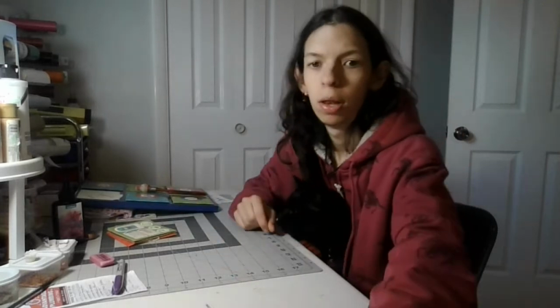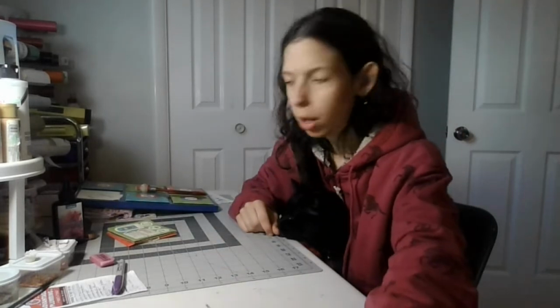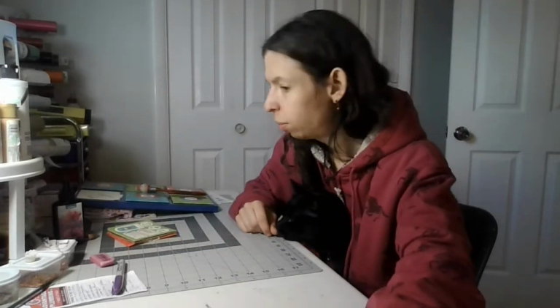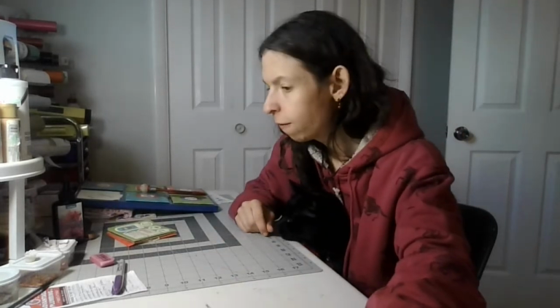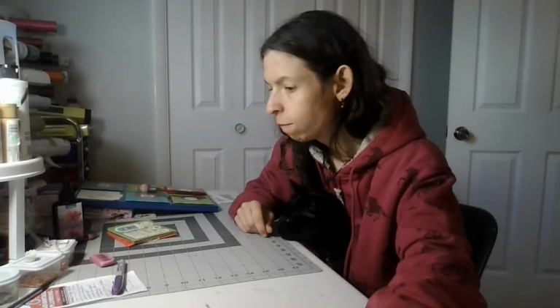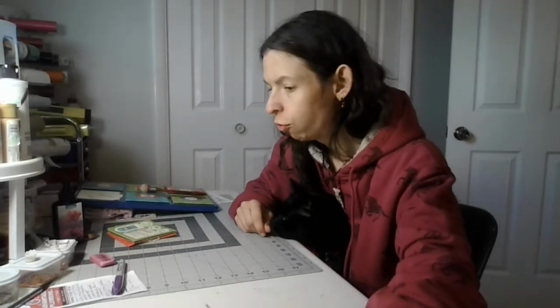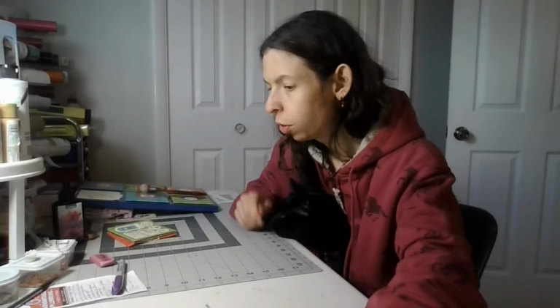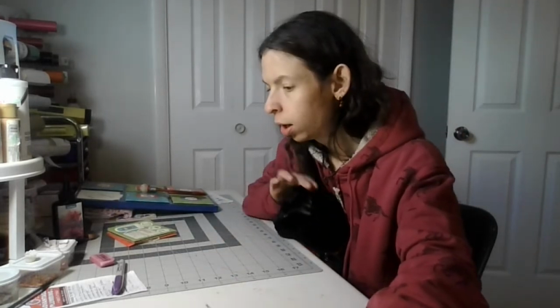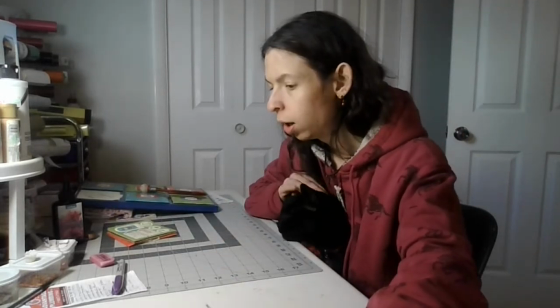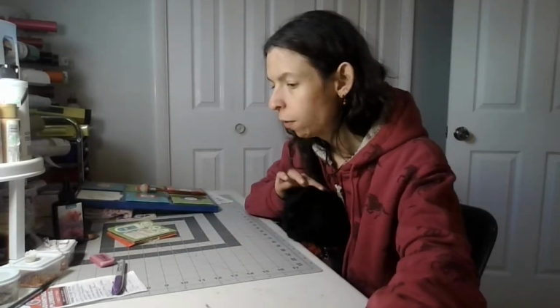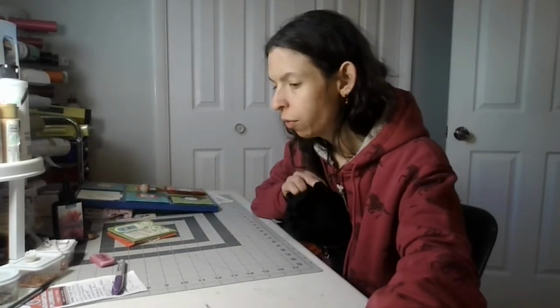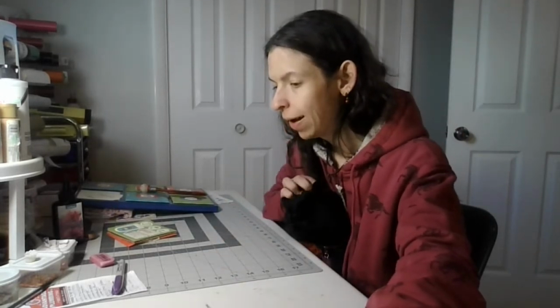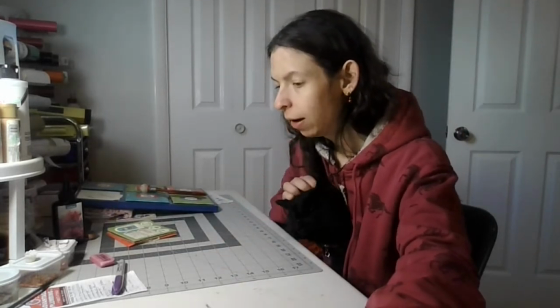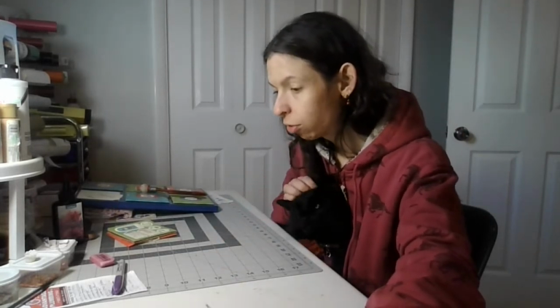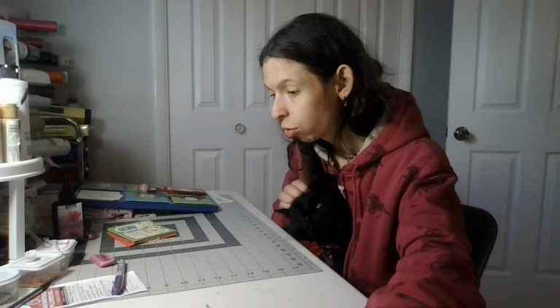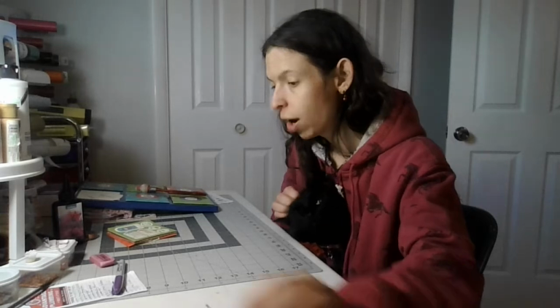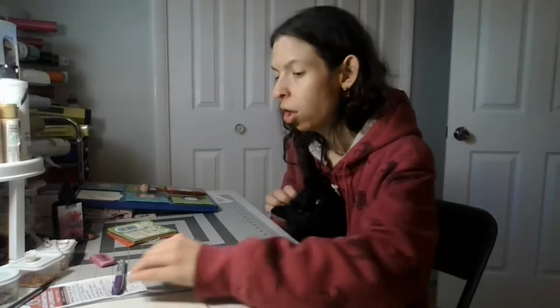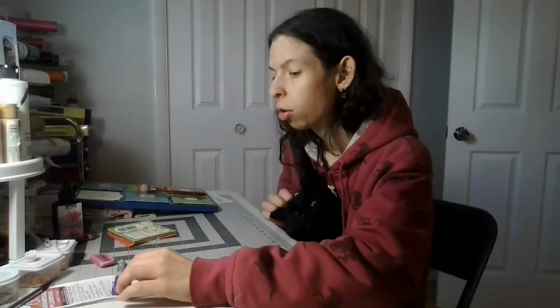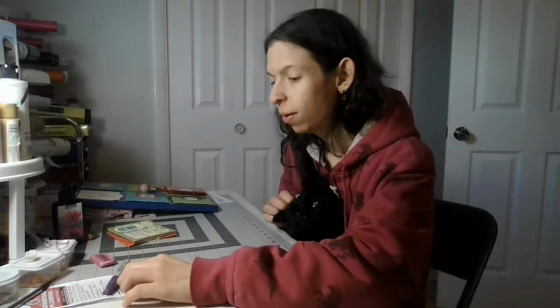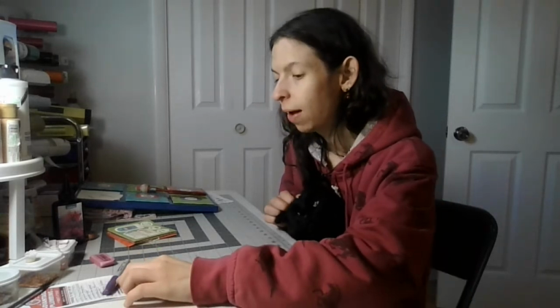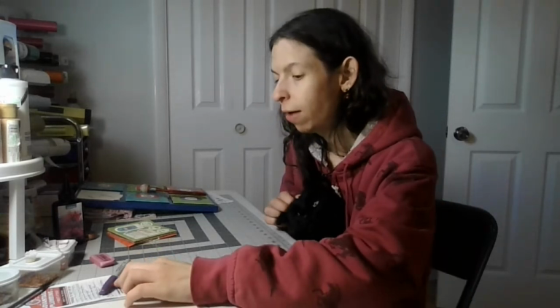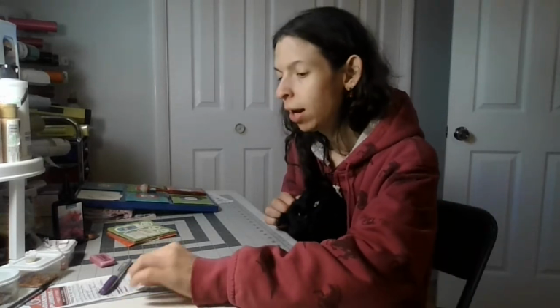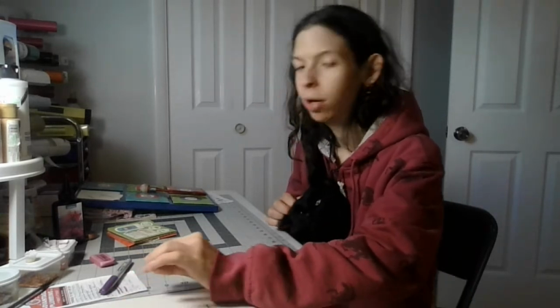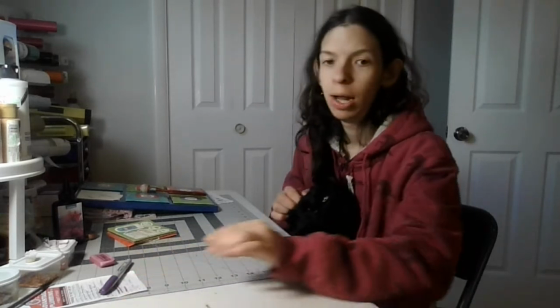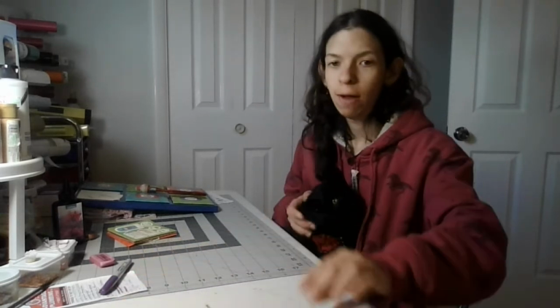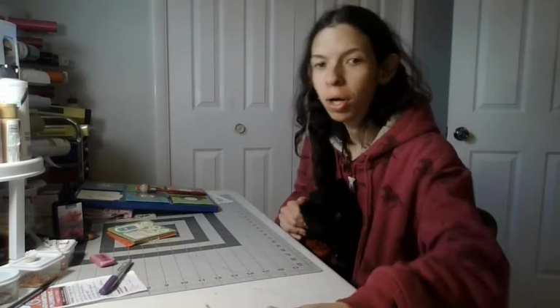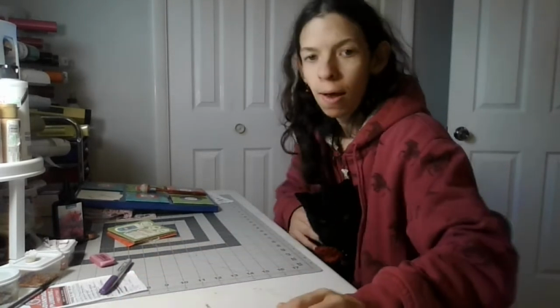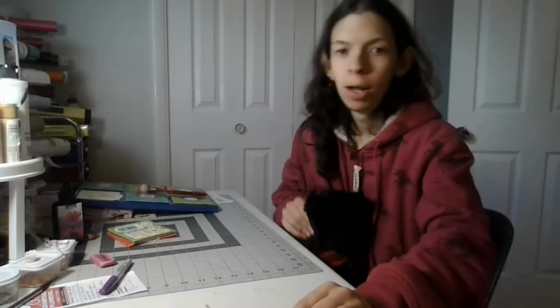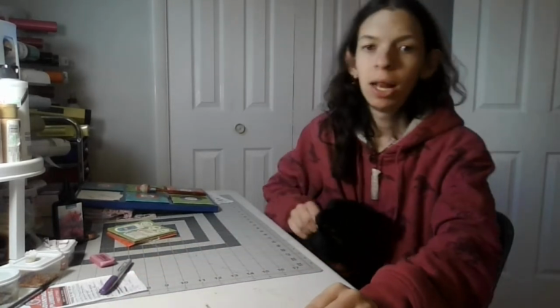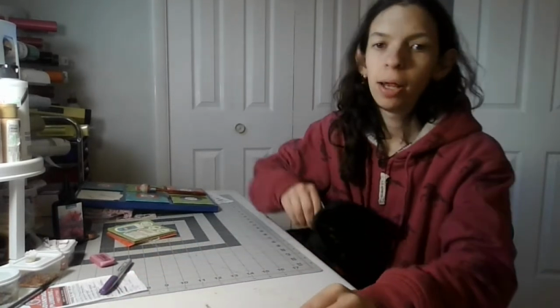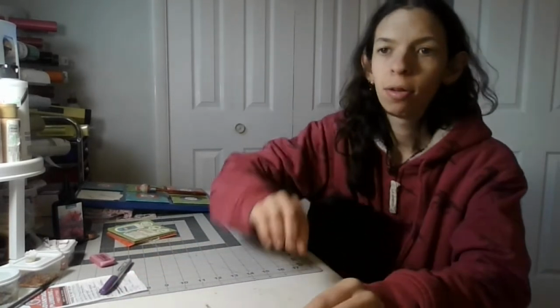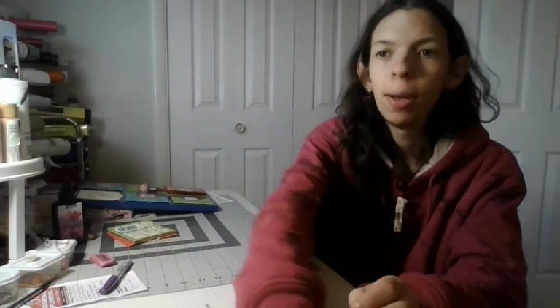That was part four of the craft Christmas advent calendar and day three. Like it's great.